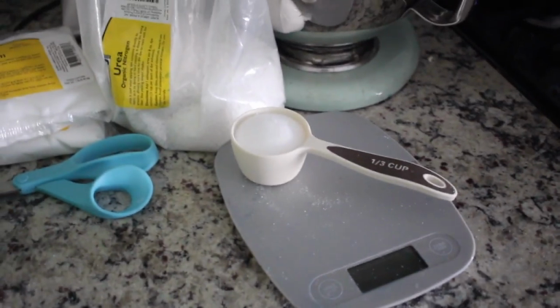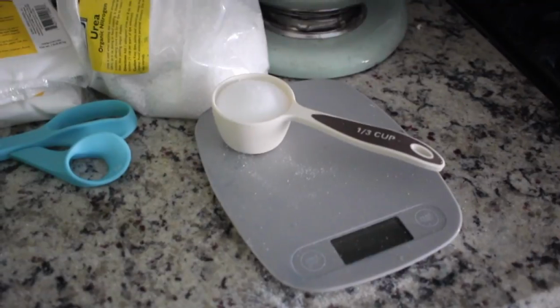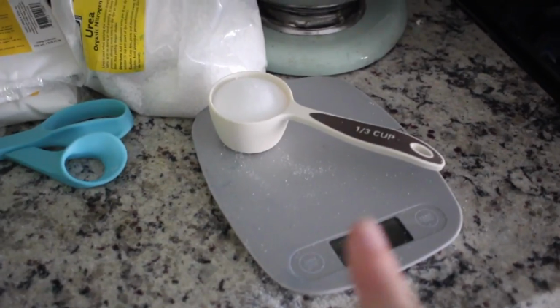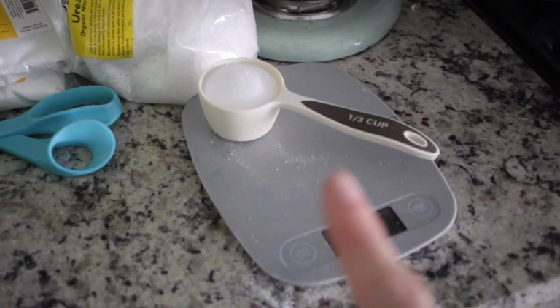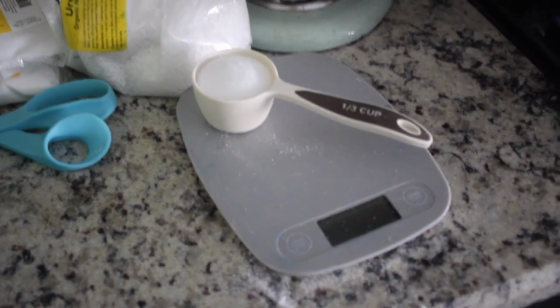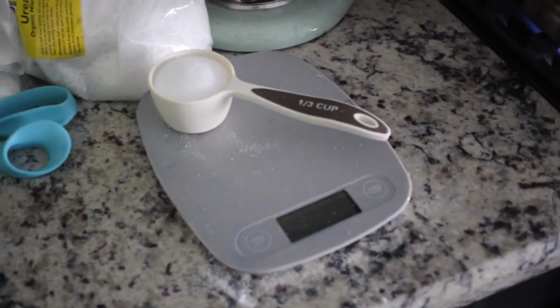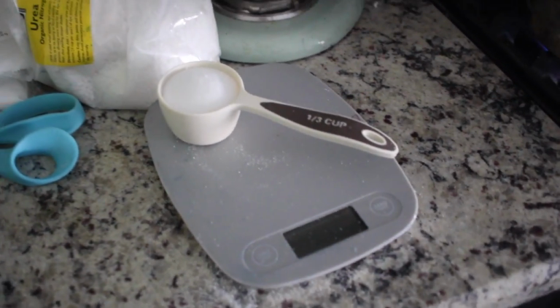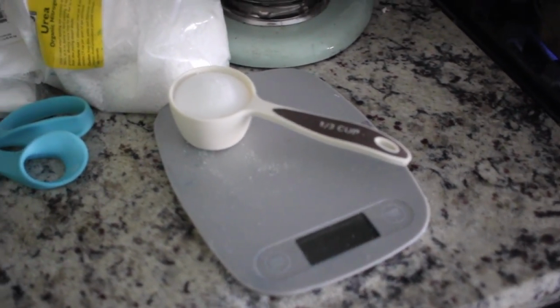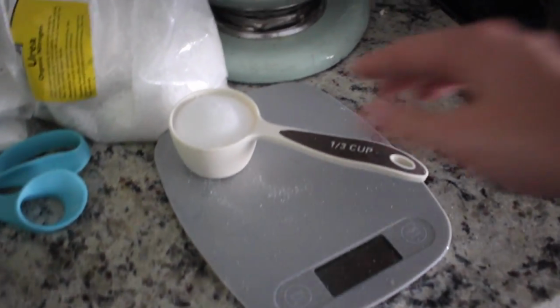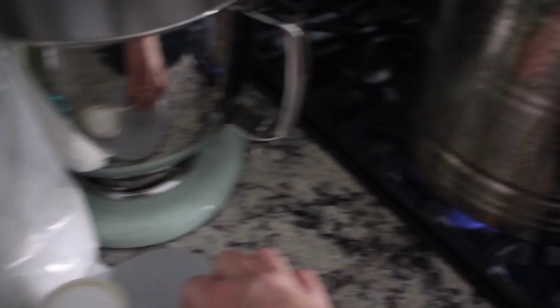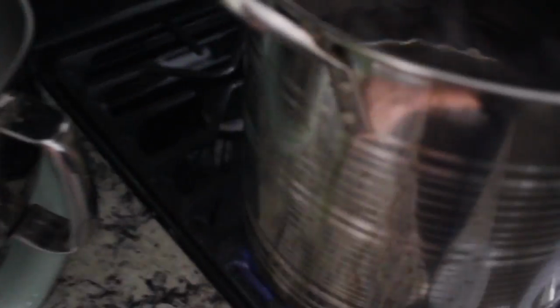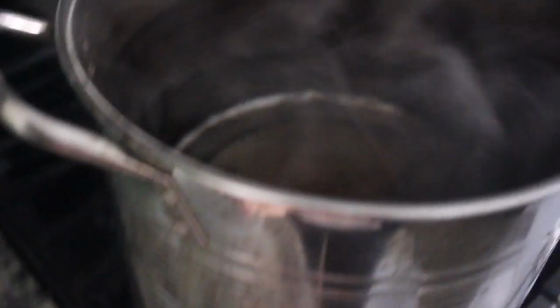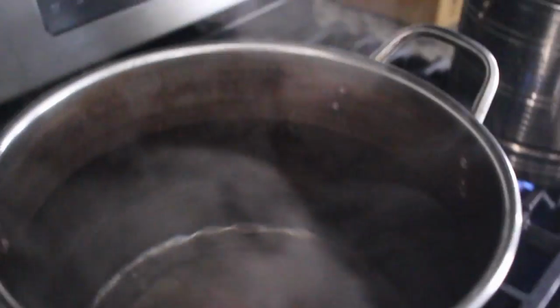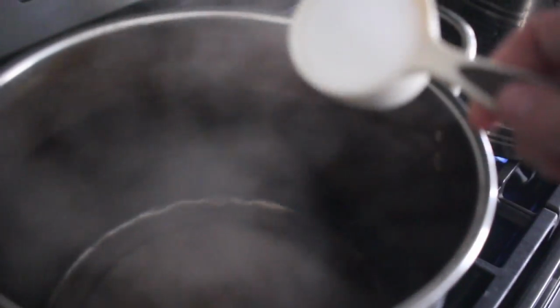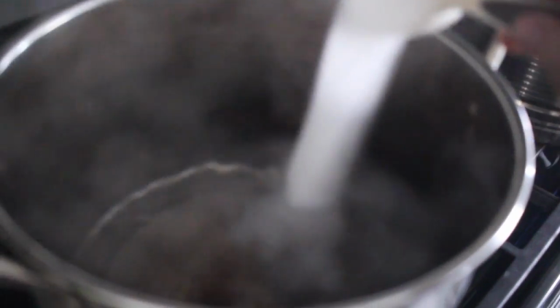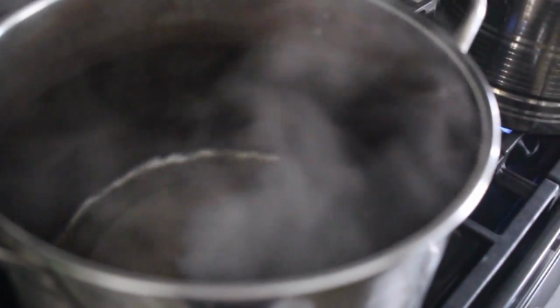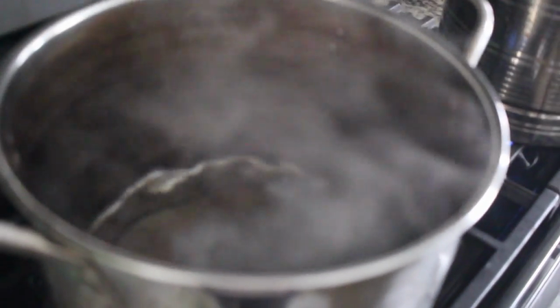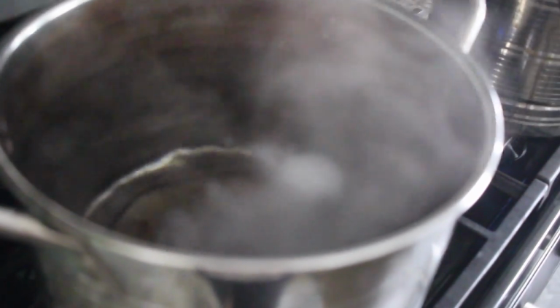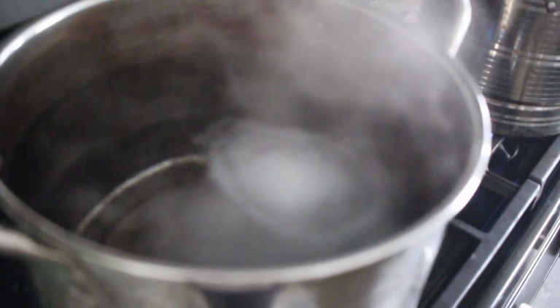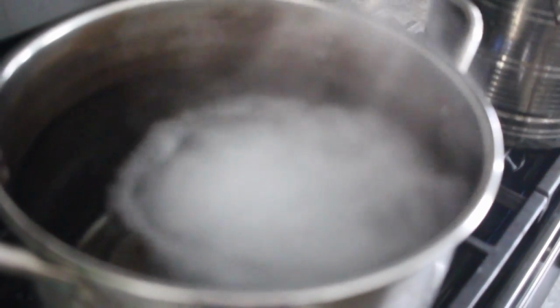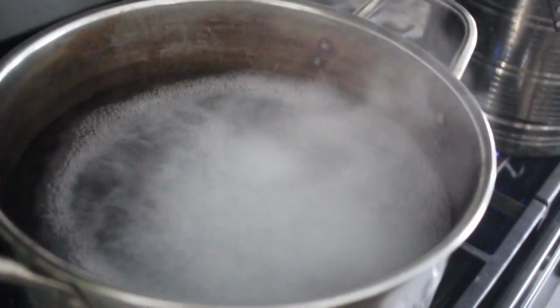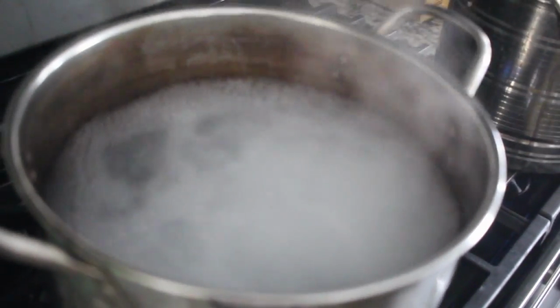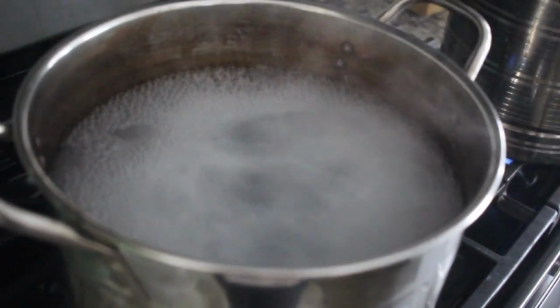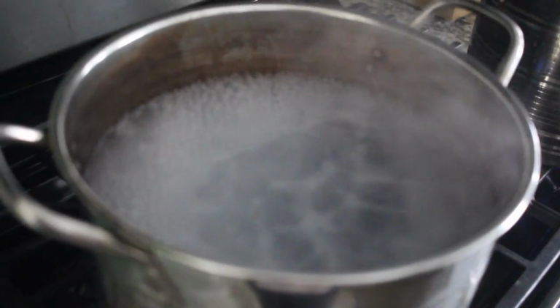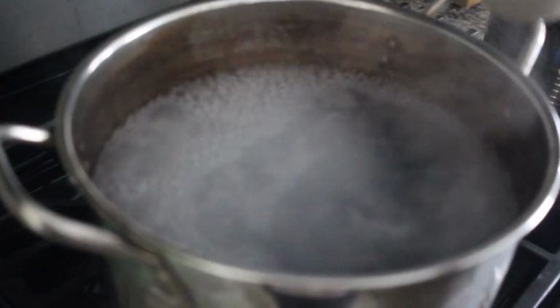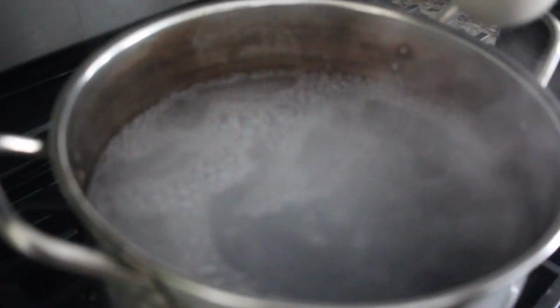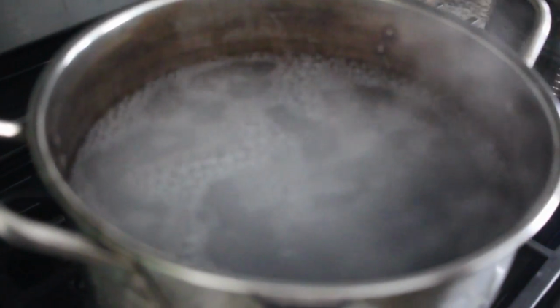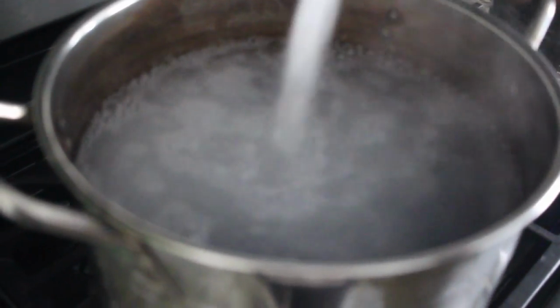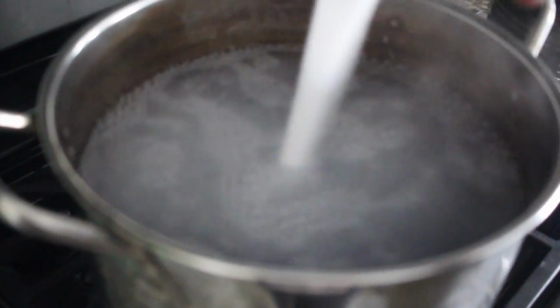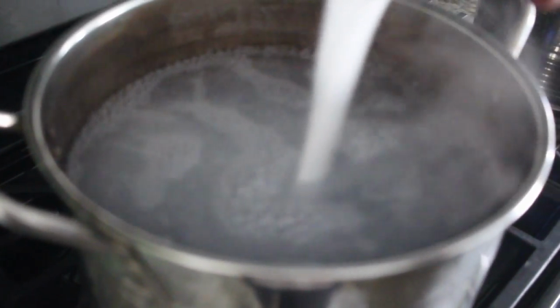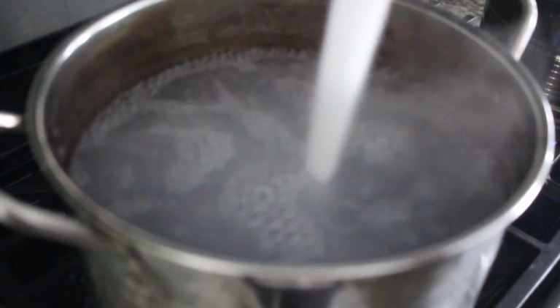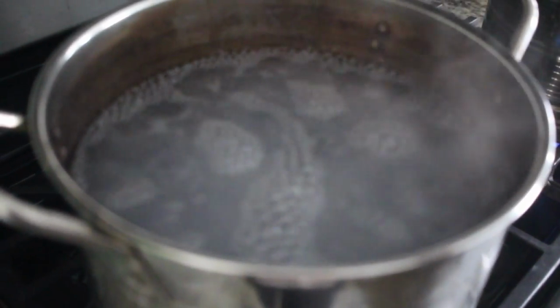I'm going to do a third a cup for three swaddles in boiling water. So I just pour it in the boiling water. I do it kind of slow, because it bubbles up. I'm just going to do this for both options. This one's the Jacquard.